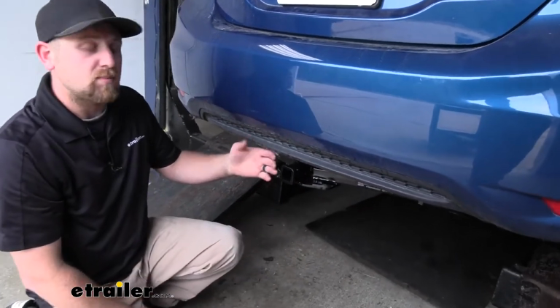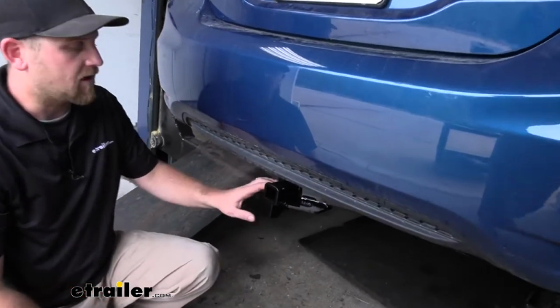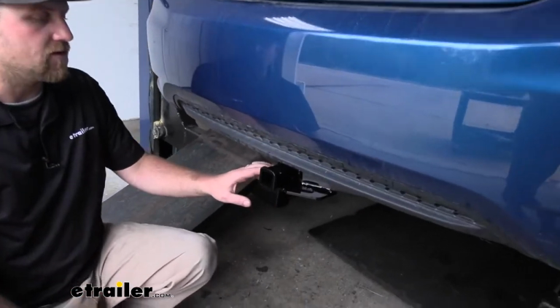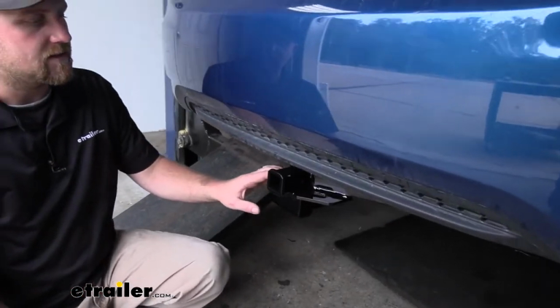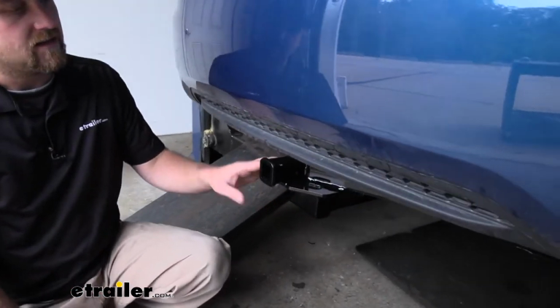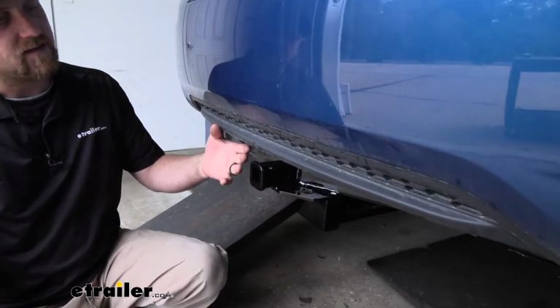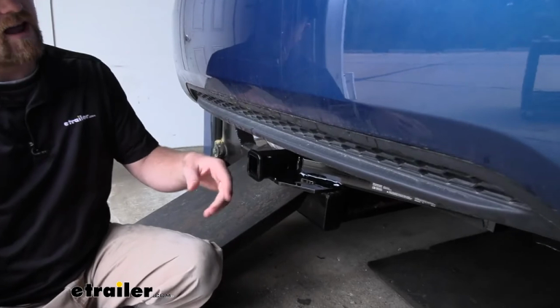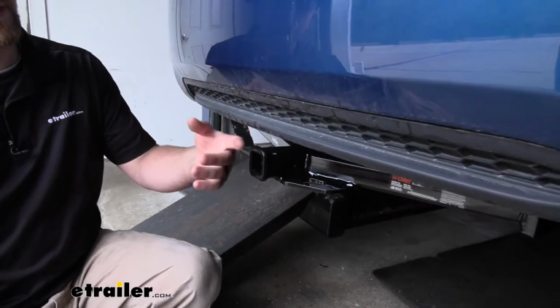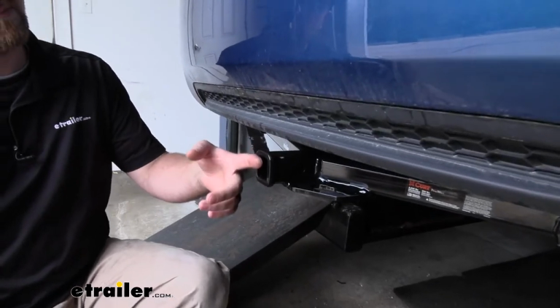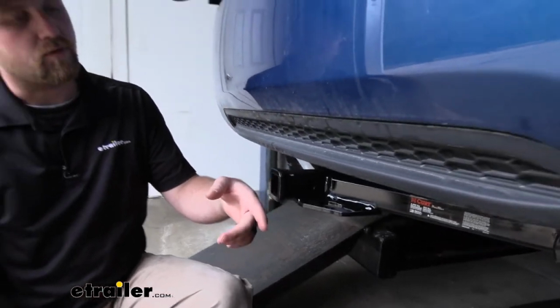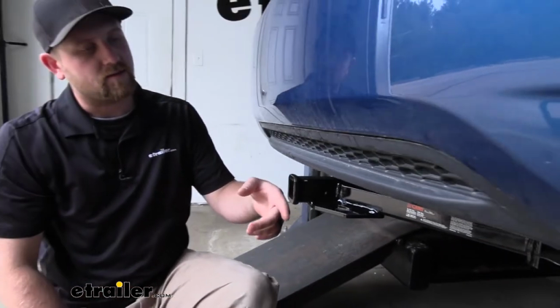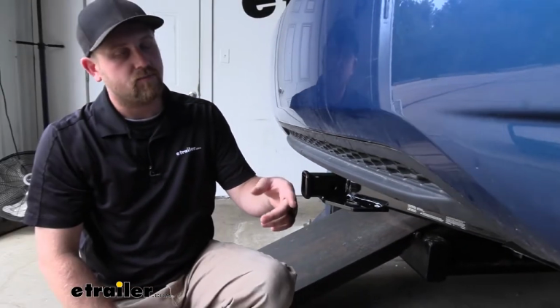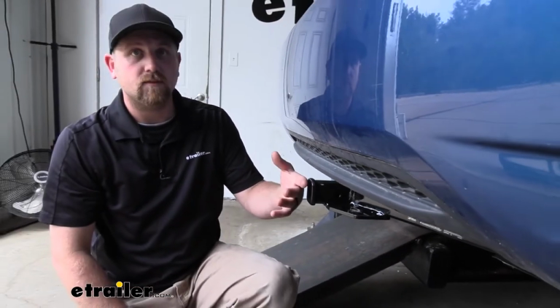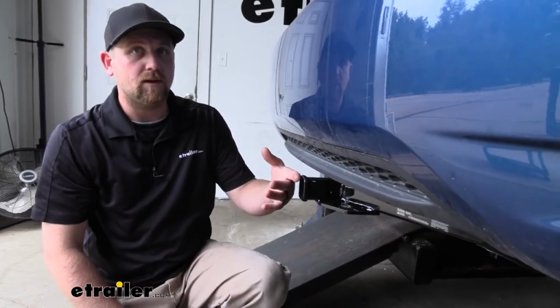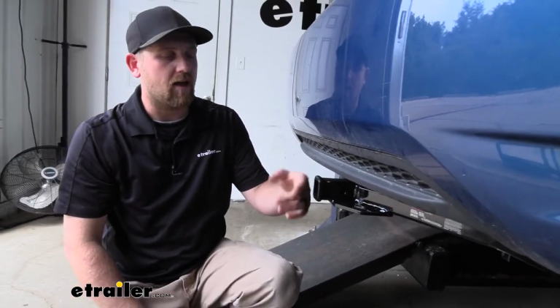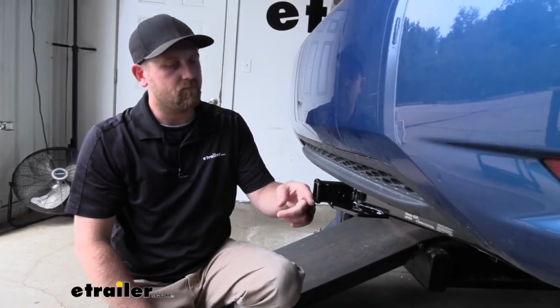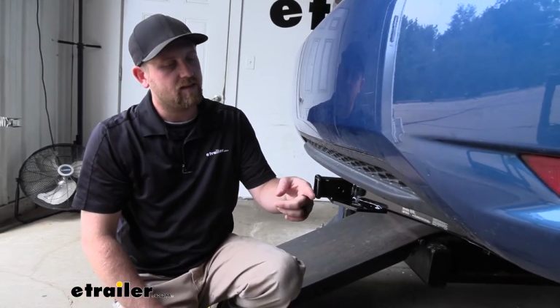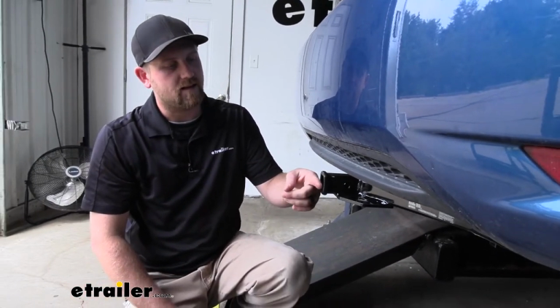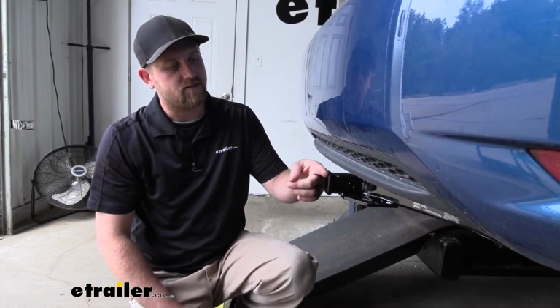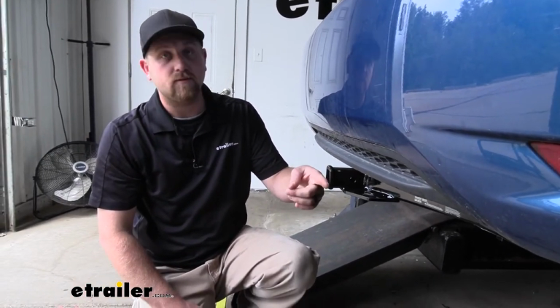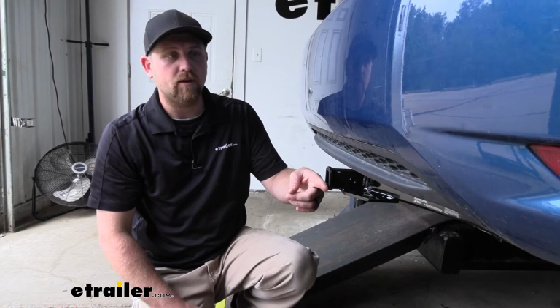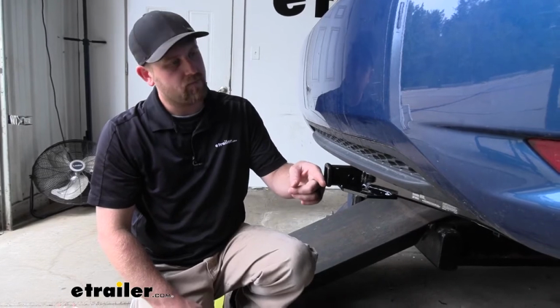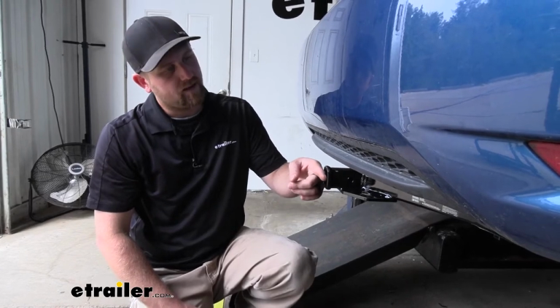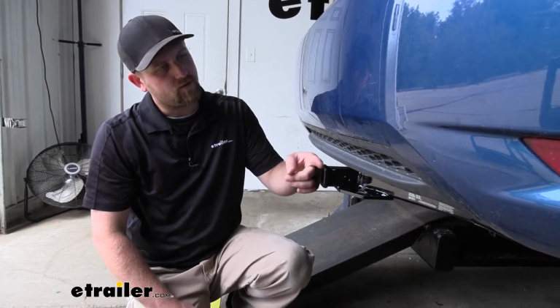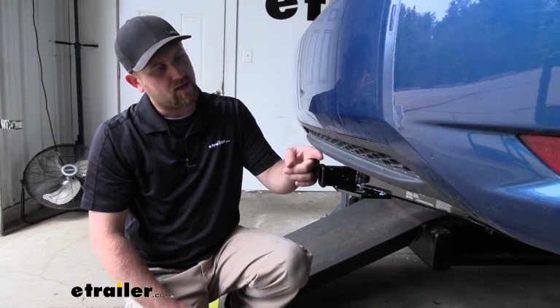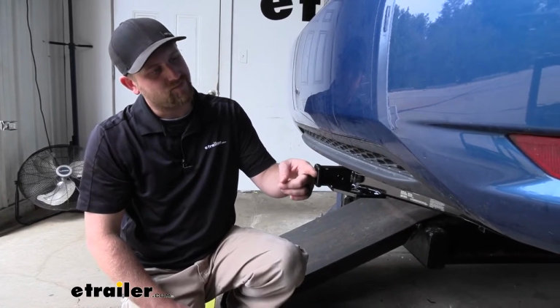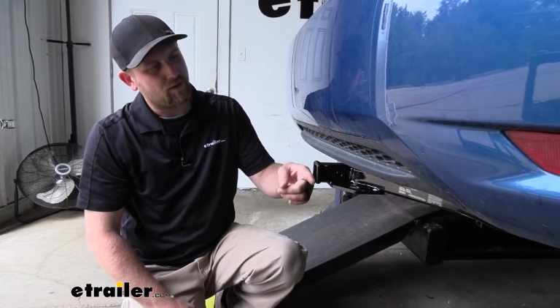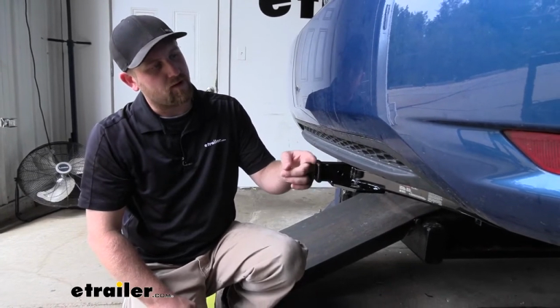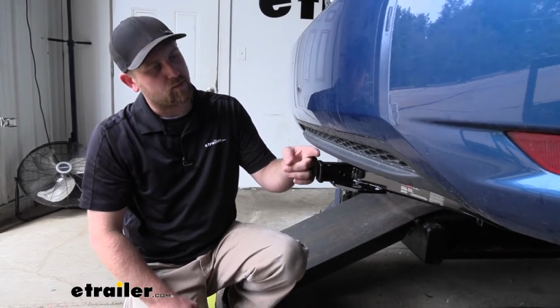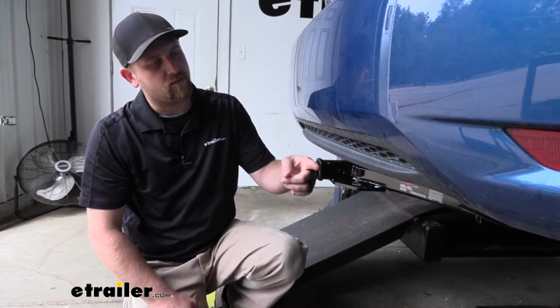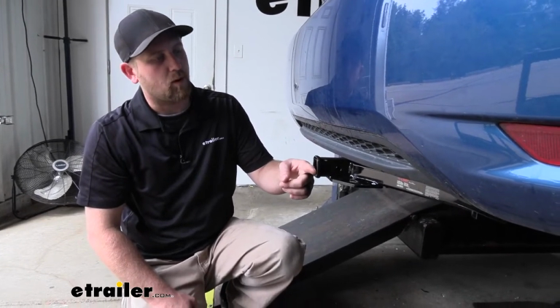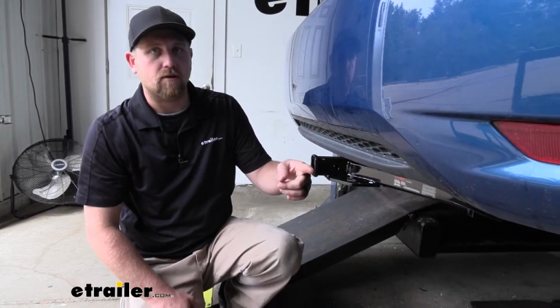Speaking of that clearance, it's also going to have really good bumper clearance. What I mean by that is the end of the receiver tube opening is going to be just about flush with the bottom of our bumper here.